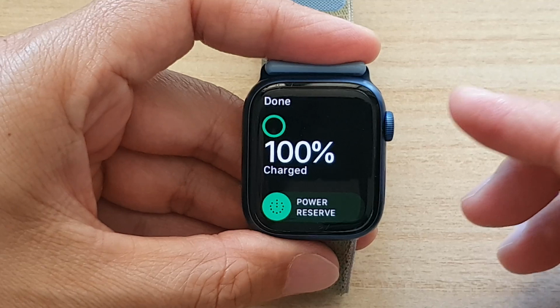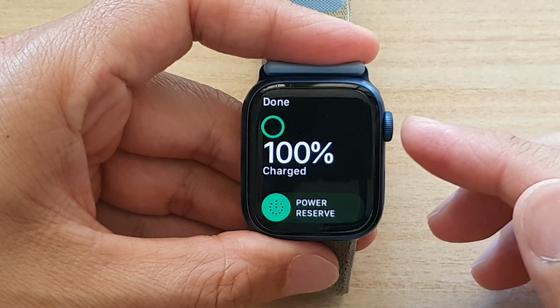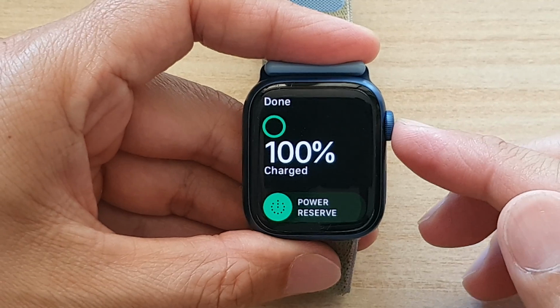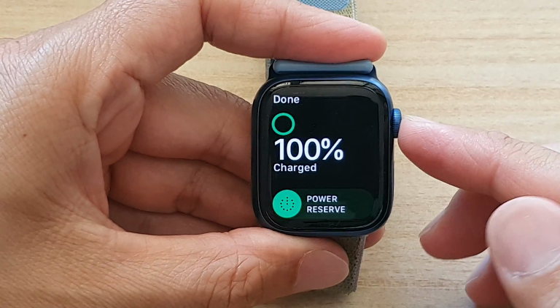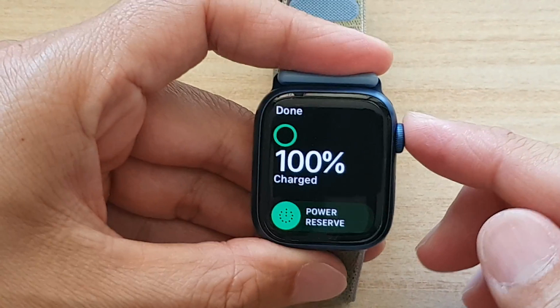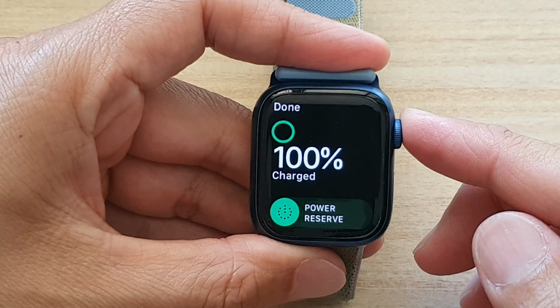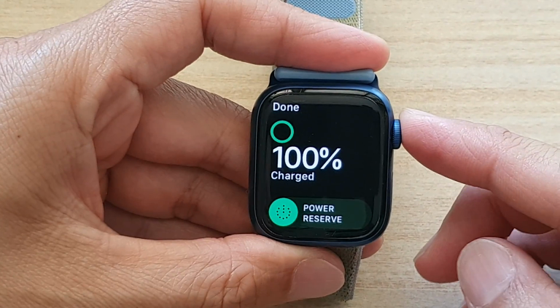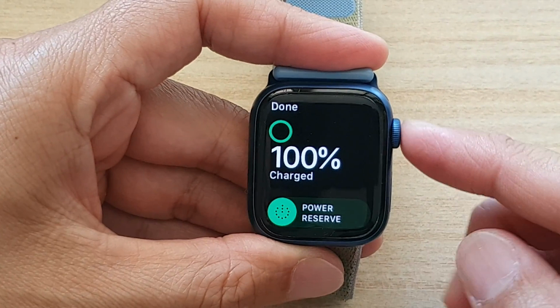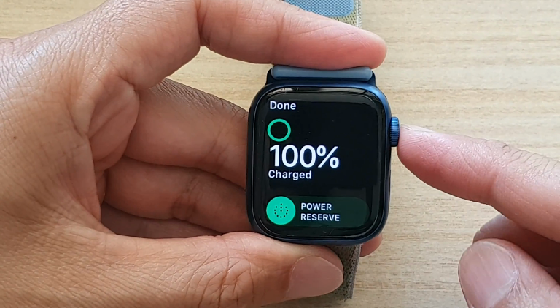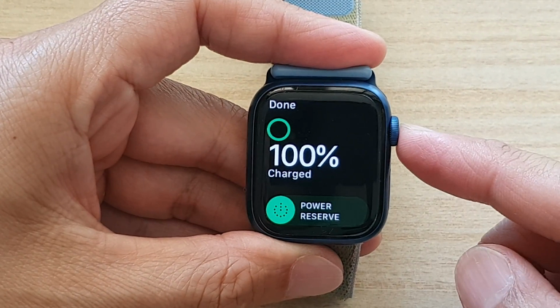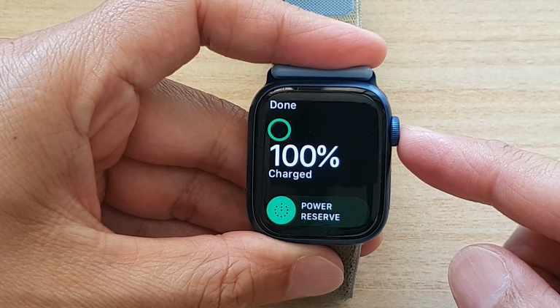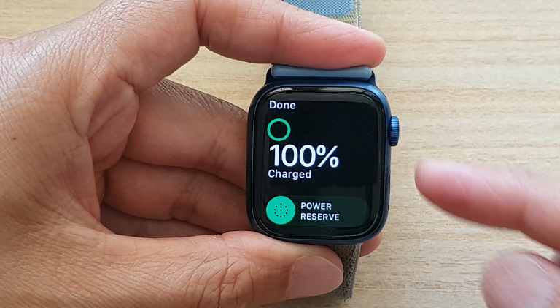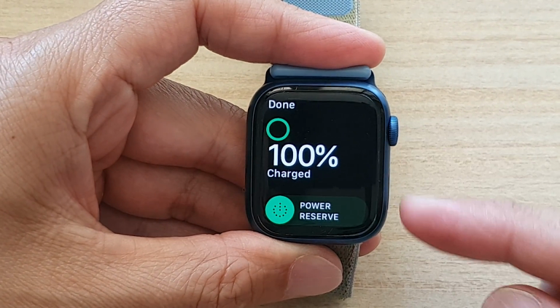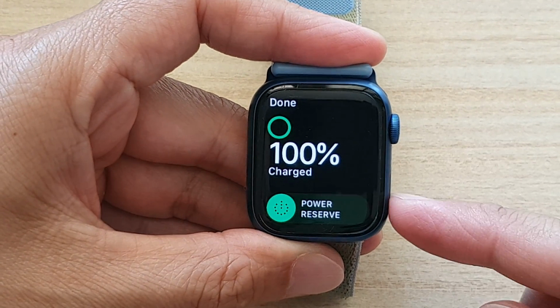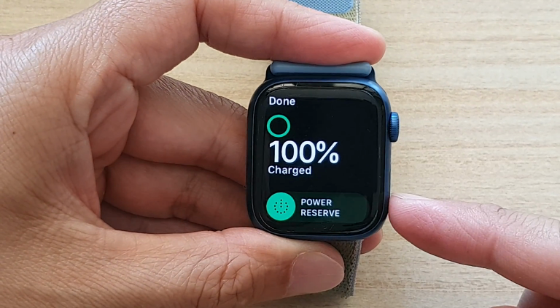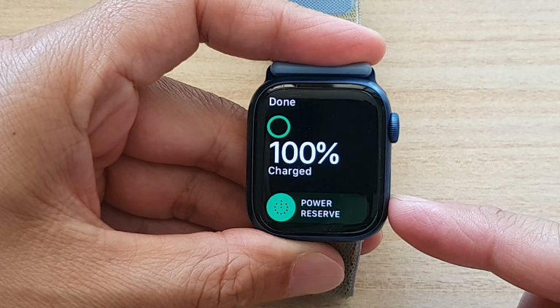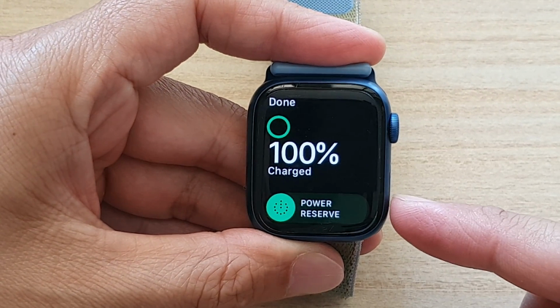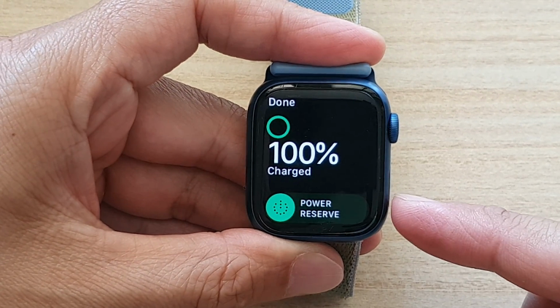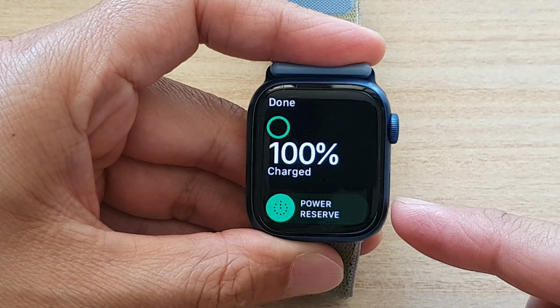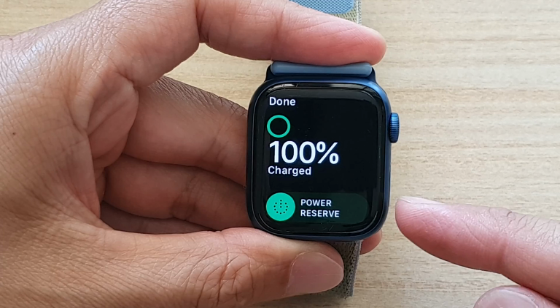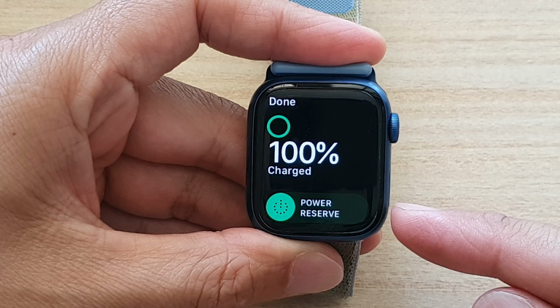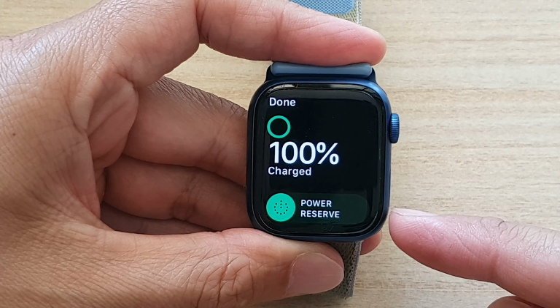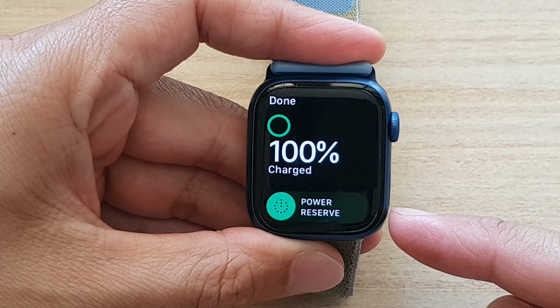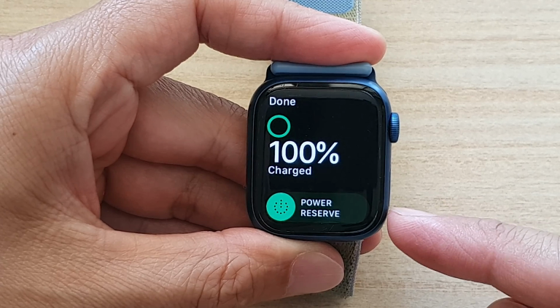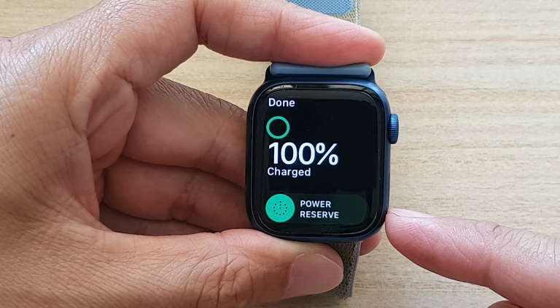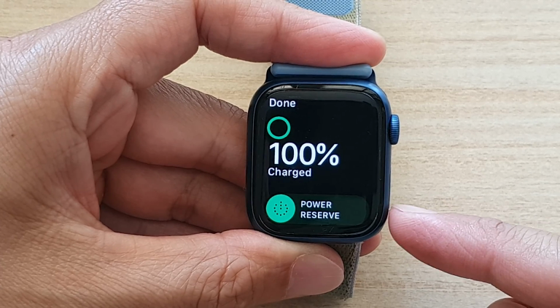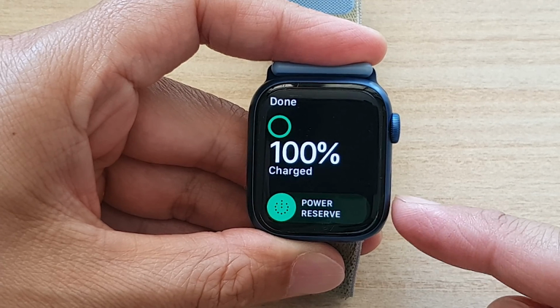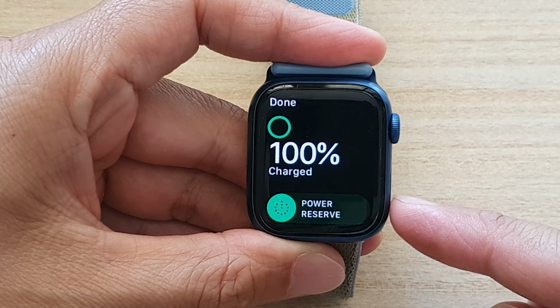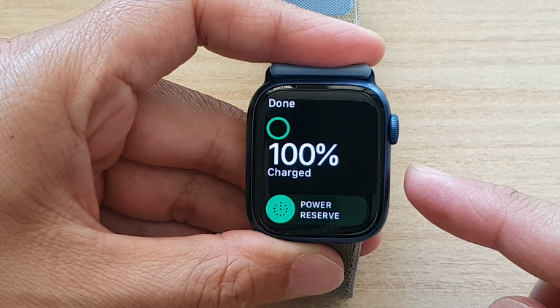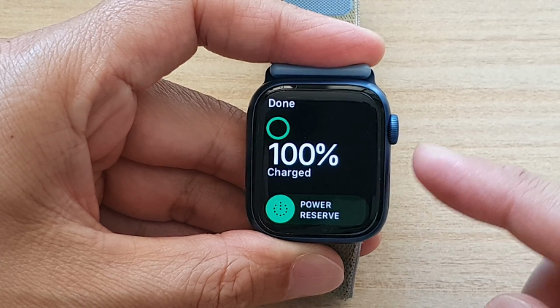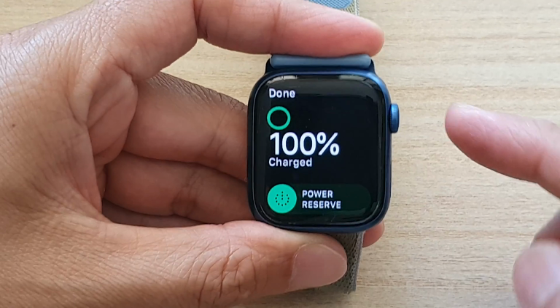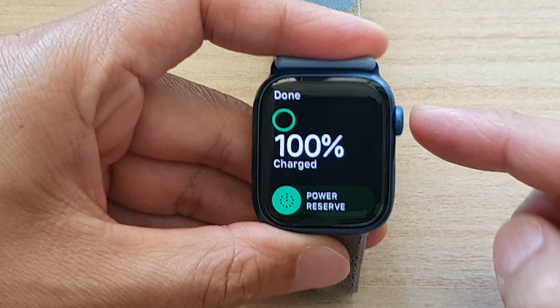Hey guys, in this video we're going to take a look at how you can turn on Power Reserve for your Apple Watch 7.